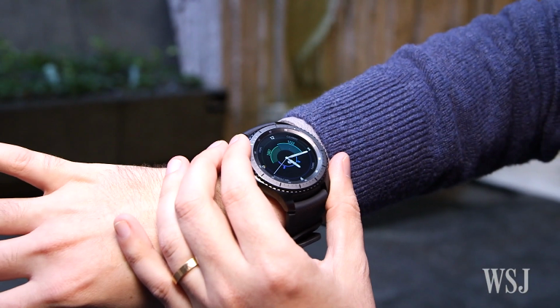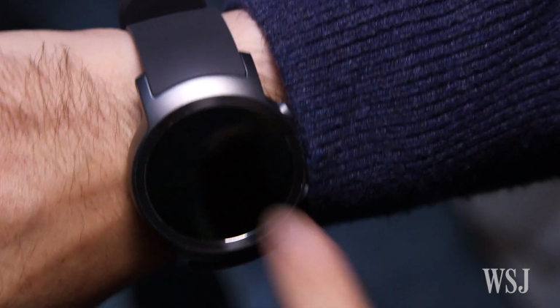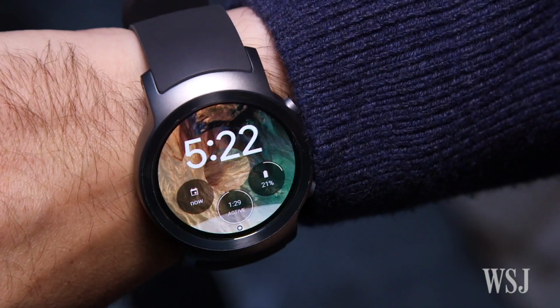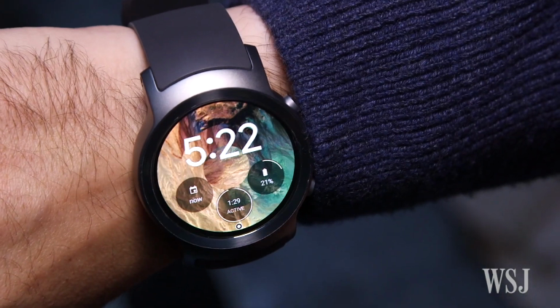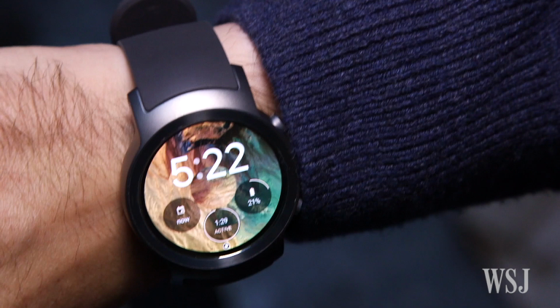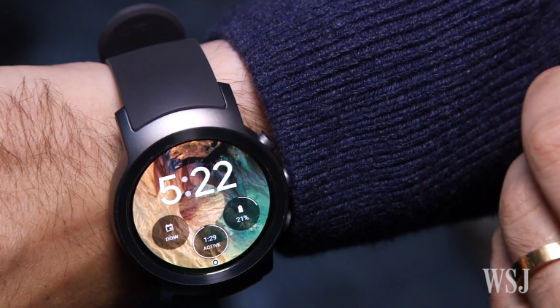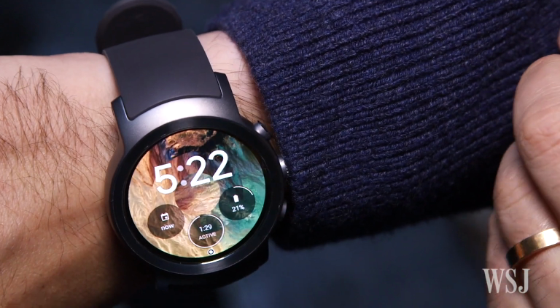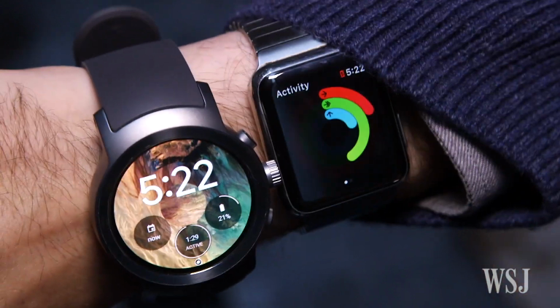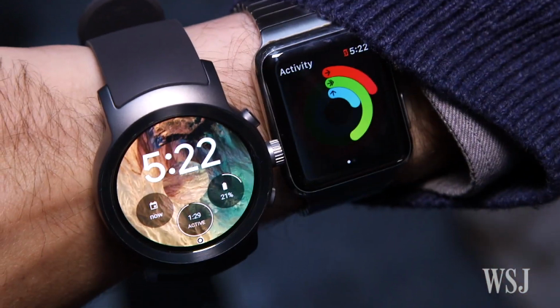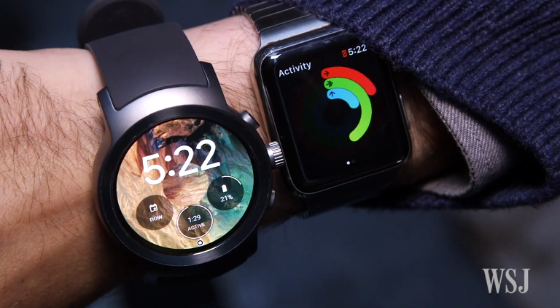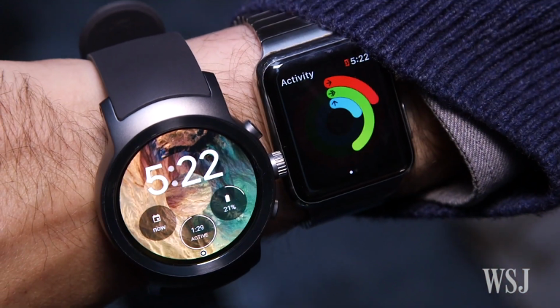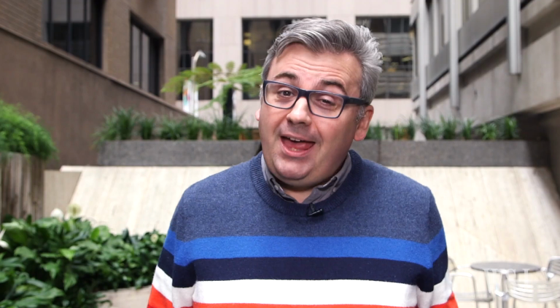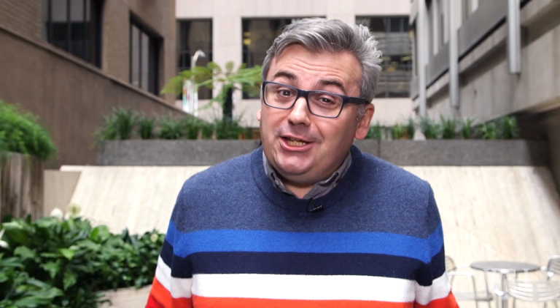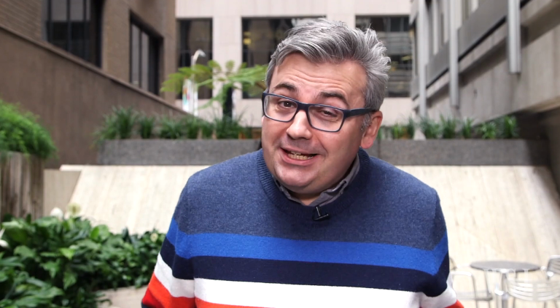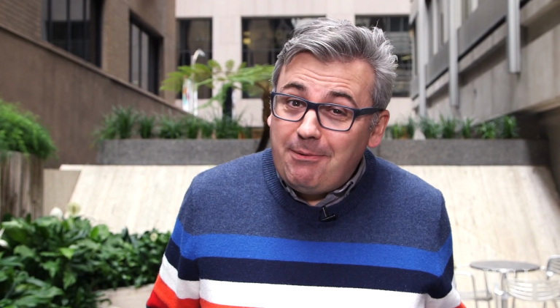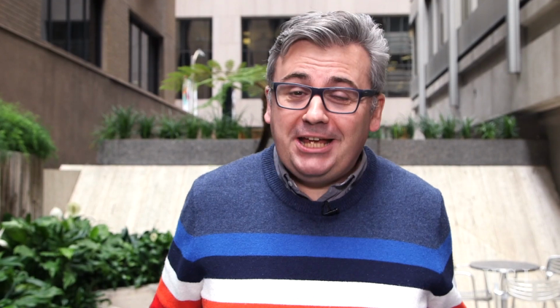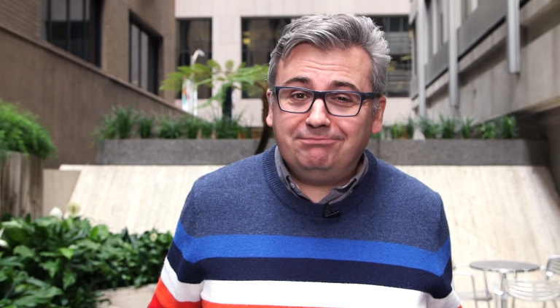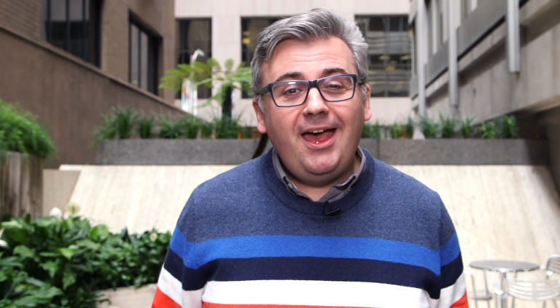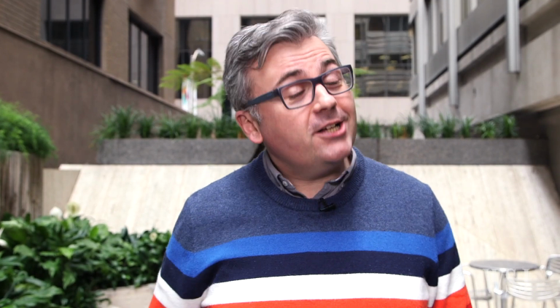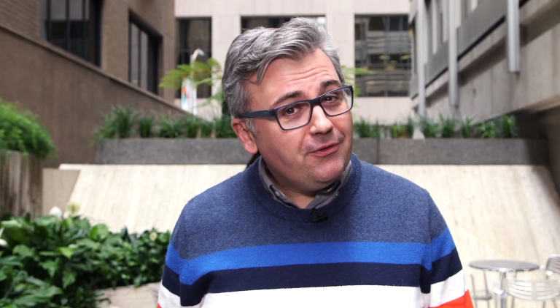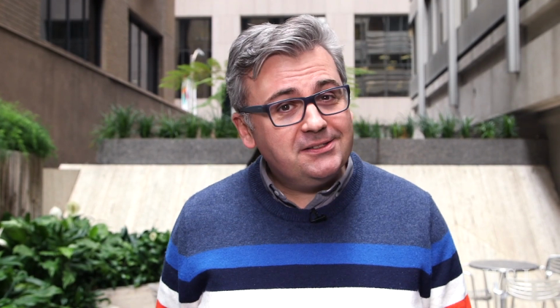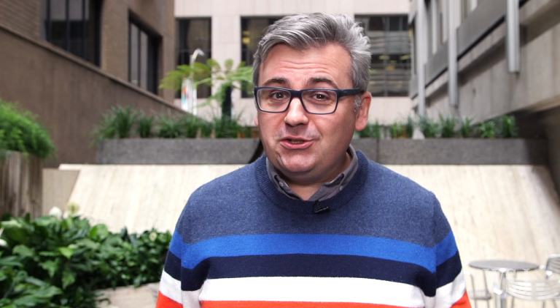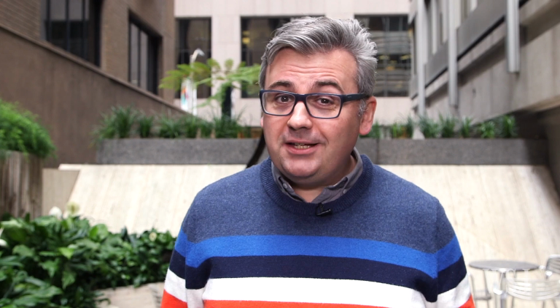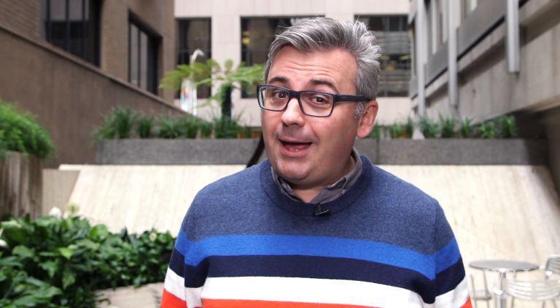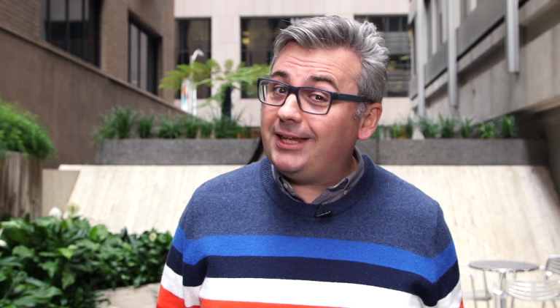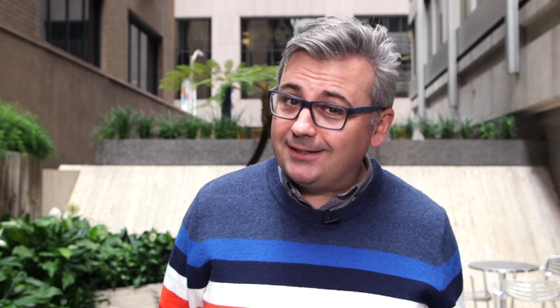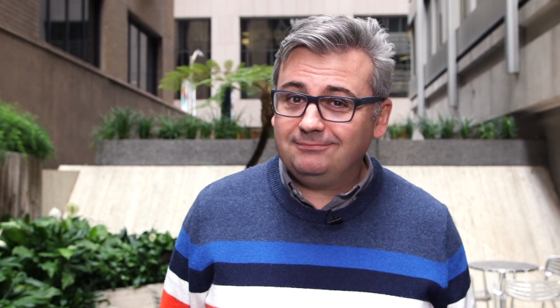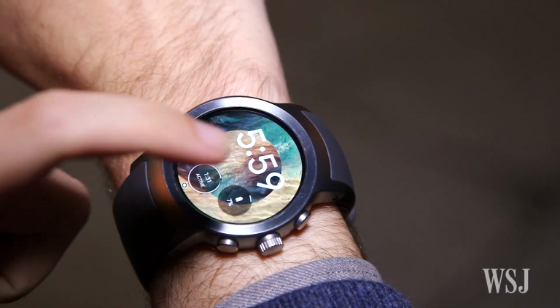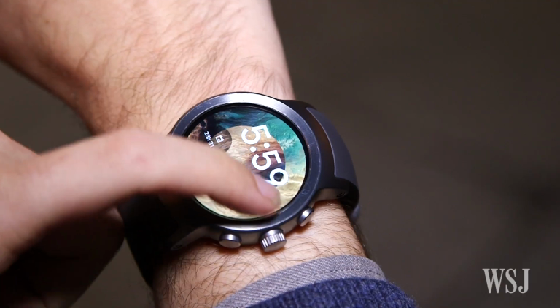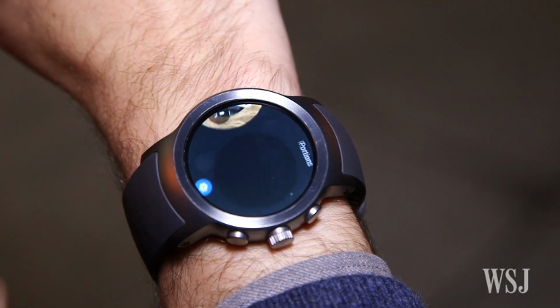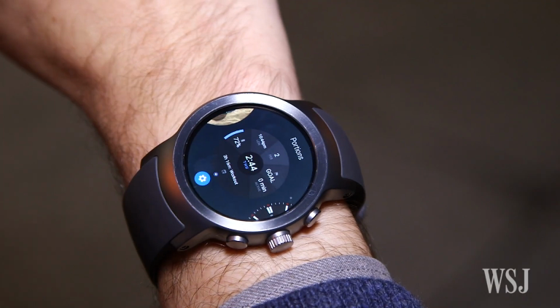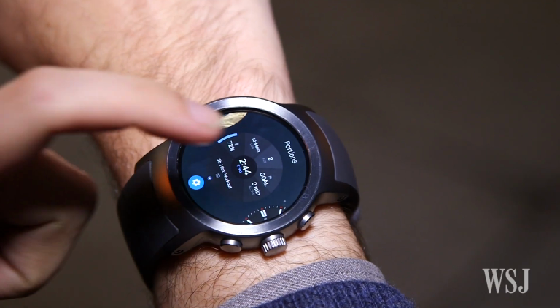The new Android Wear is much more like the Apple Watch — you know what they say about imitation. And in a couple of cases, it can do things that Apple can't. The biggest change is the watch face.